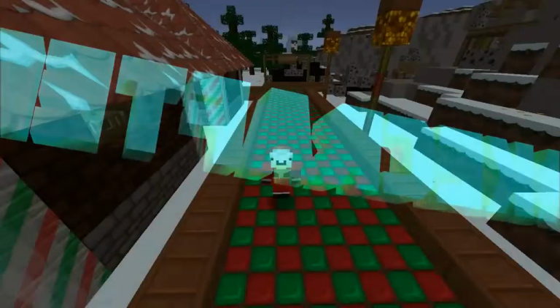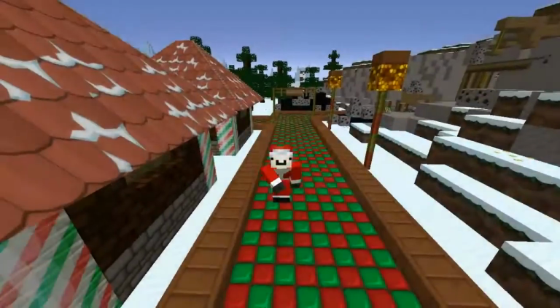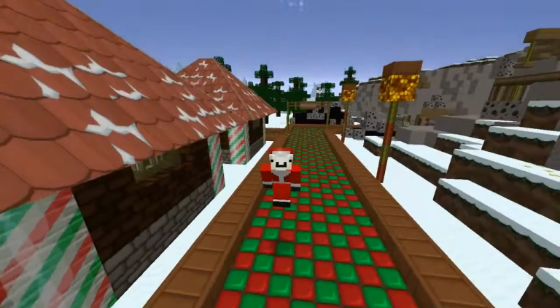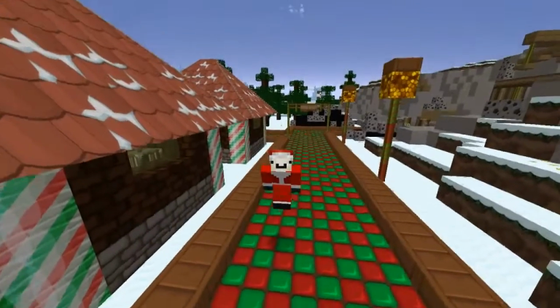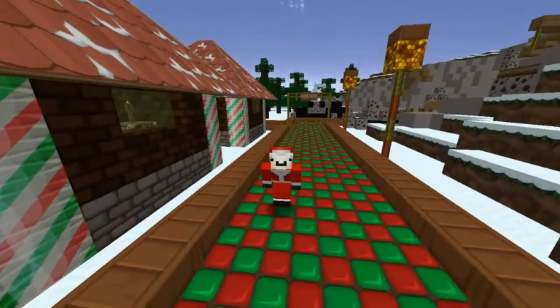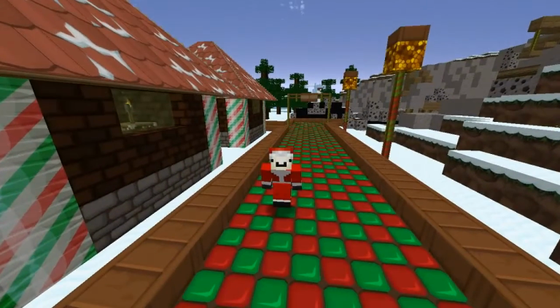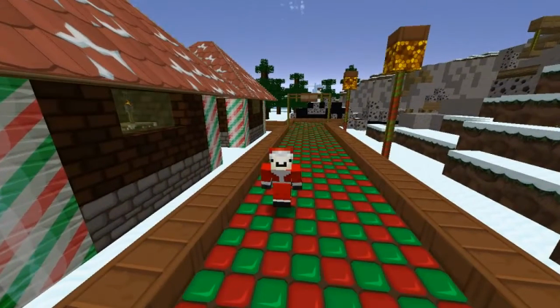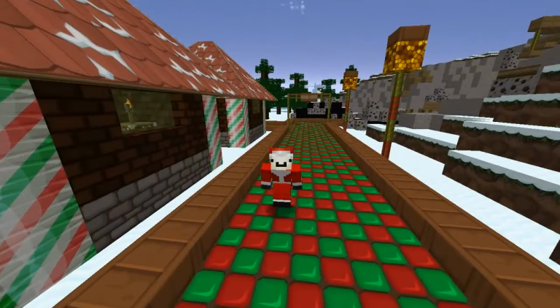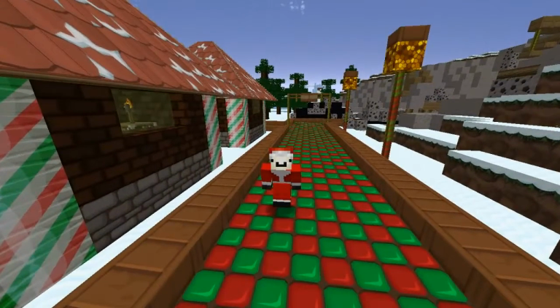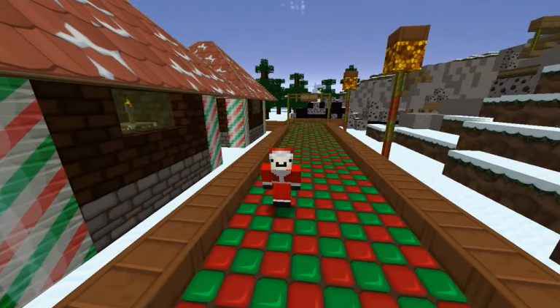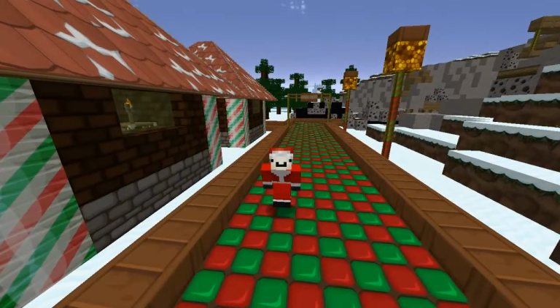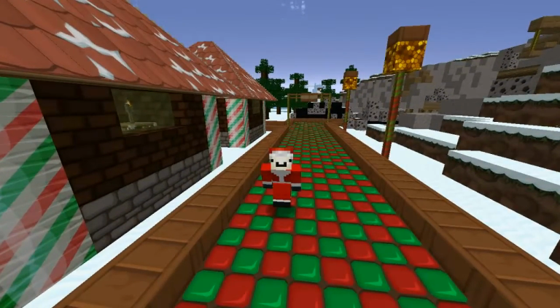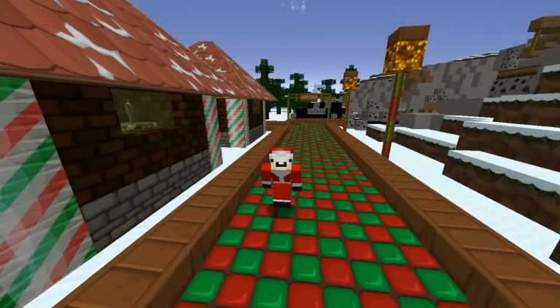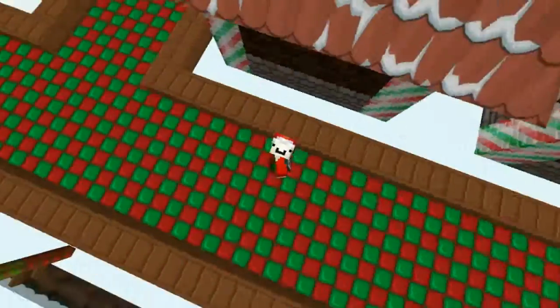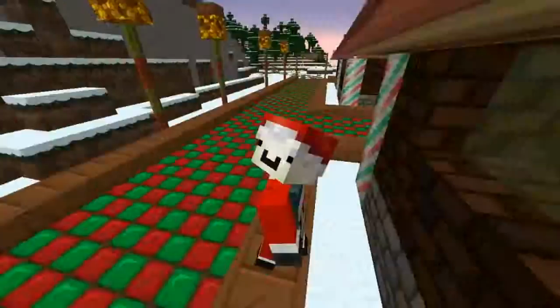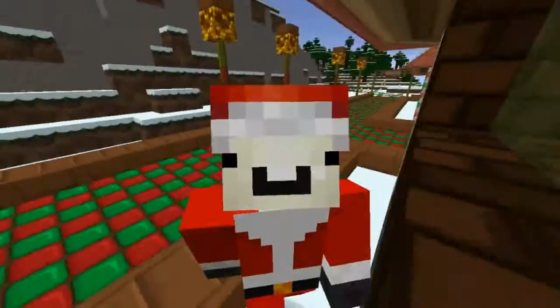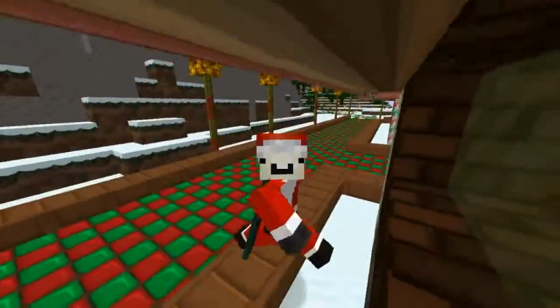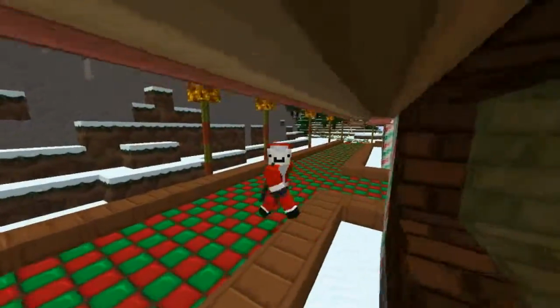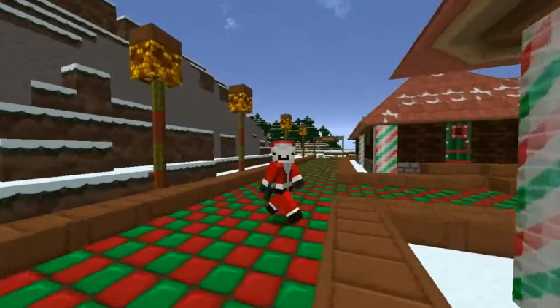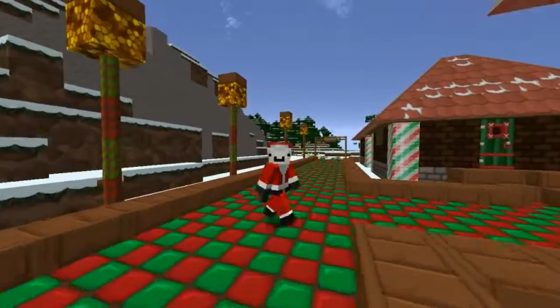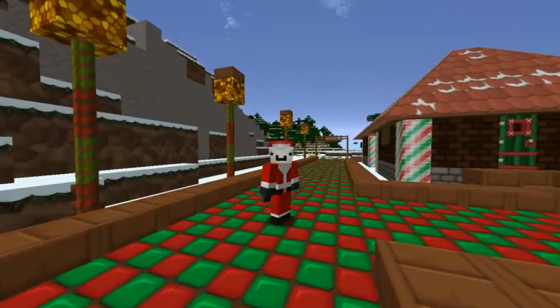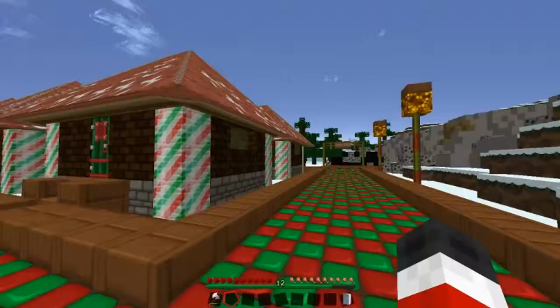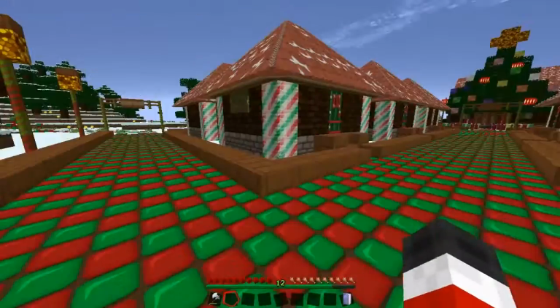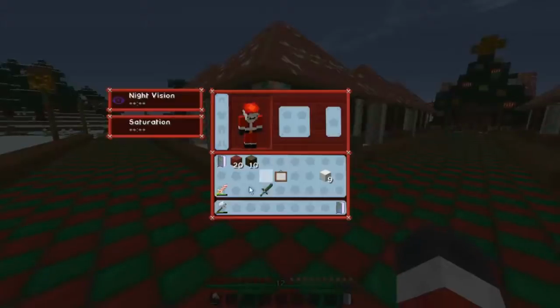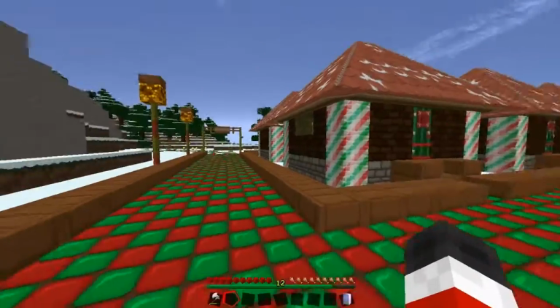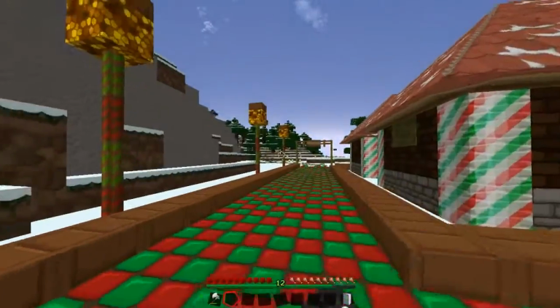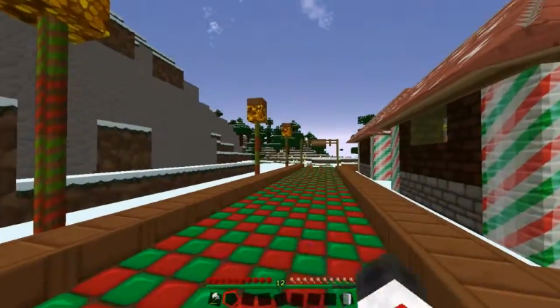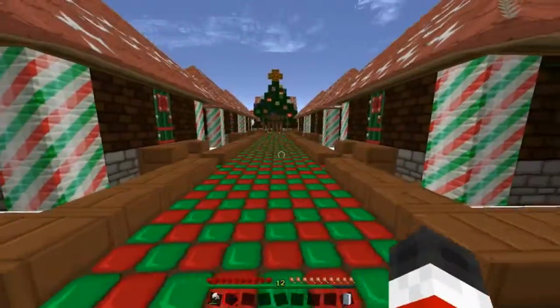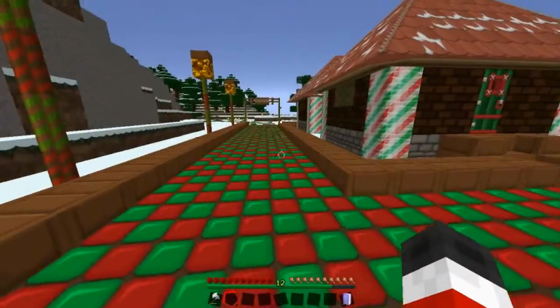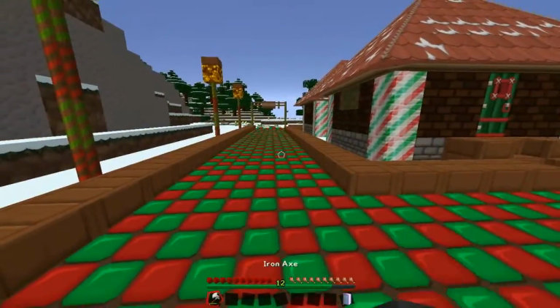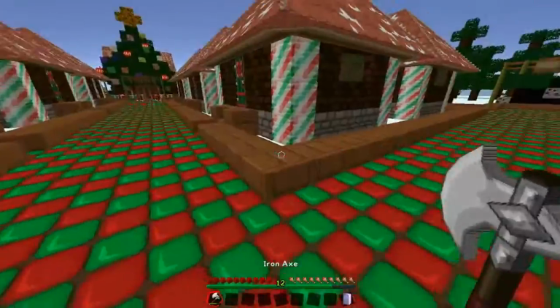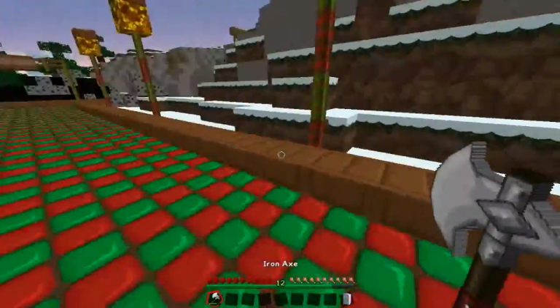Hello everyone! My name is KeyCrafted and welcome back to another episode of the Santa's Slay Minecraft Adventure Map. In the last episode we got the dark oak wood from the scary forest and also slayed a whole bunch of zombies.